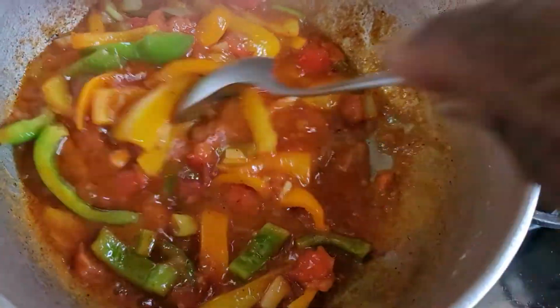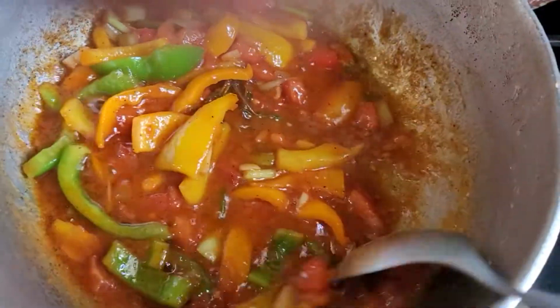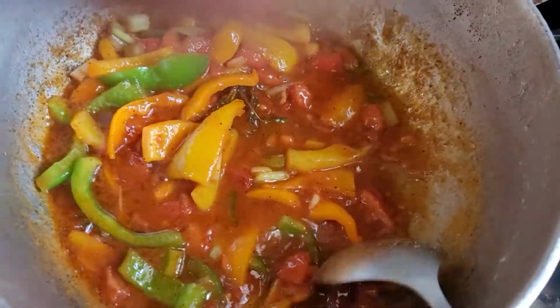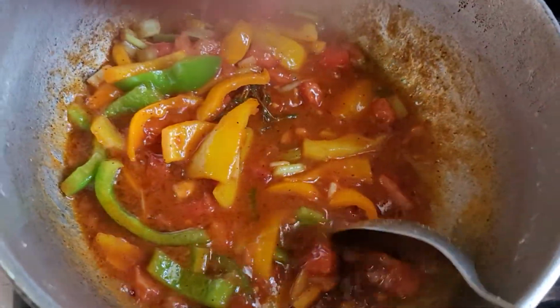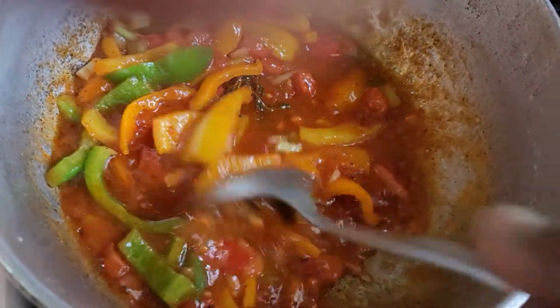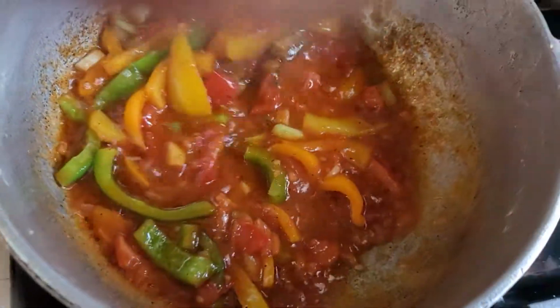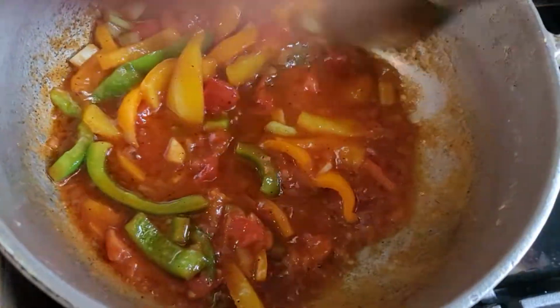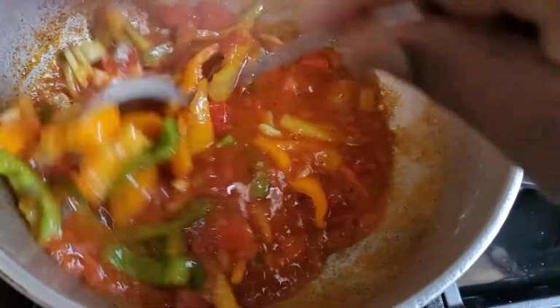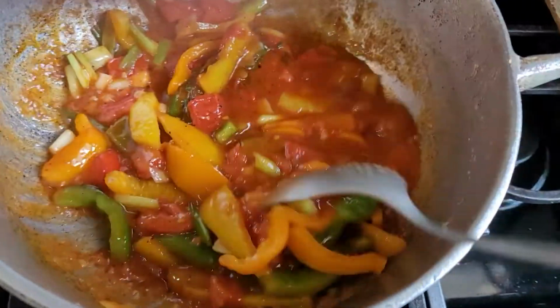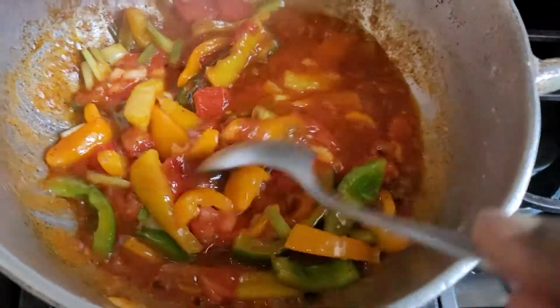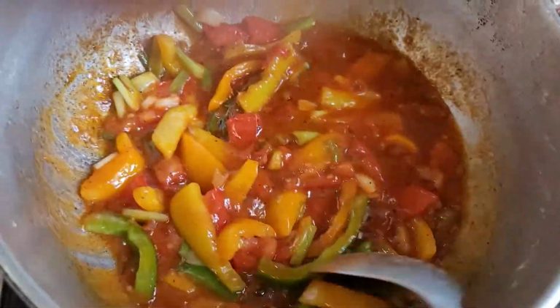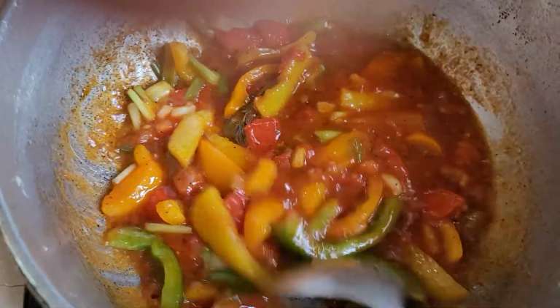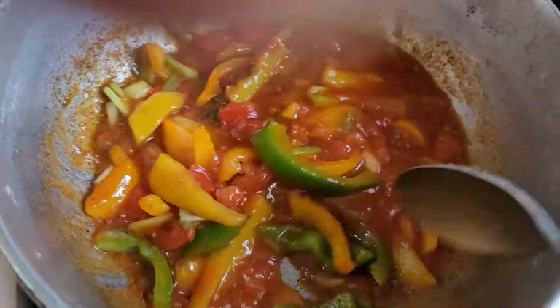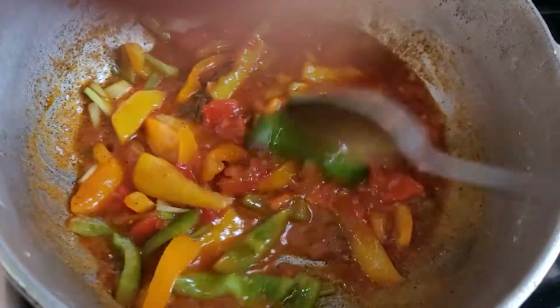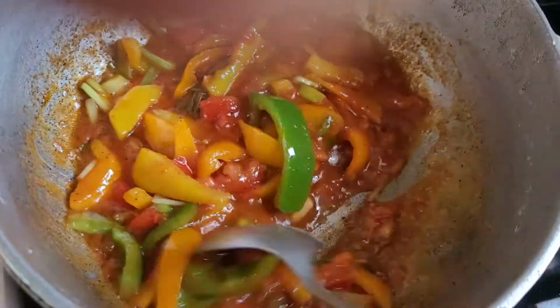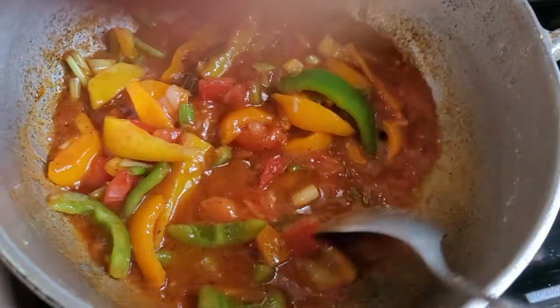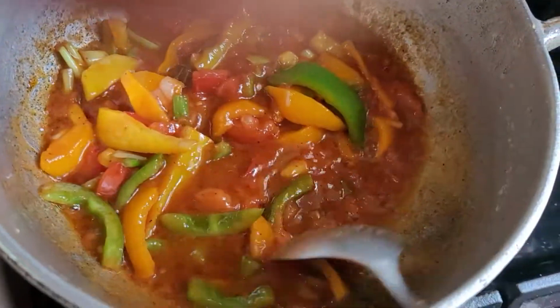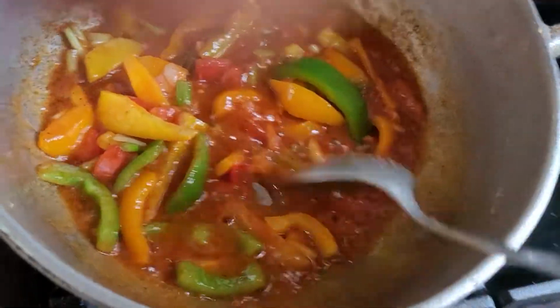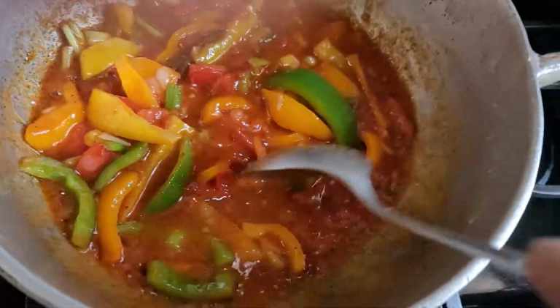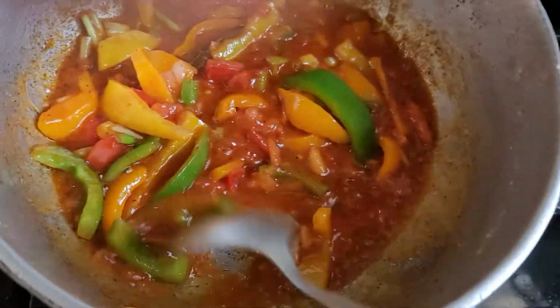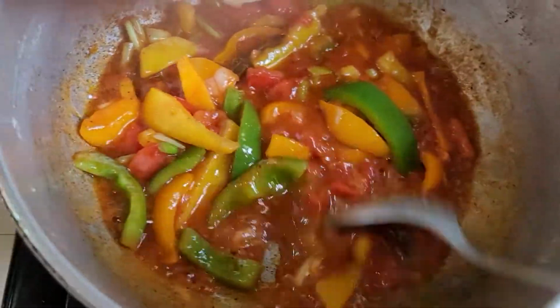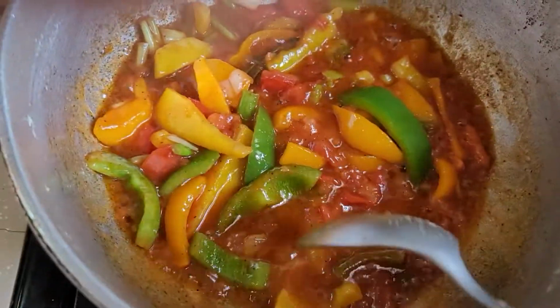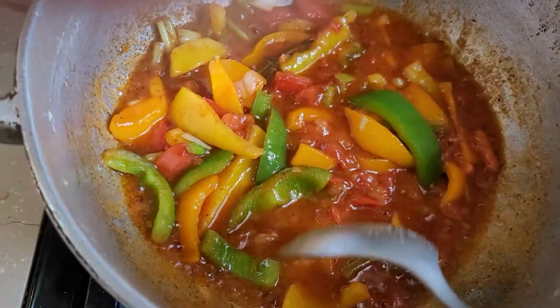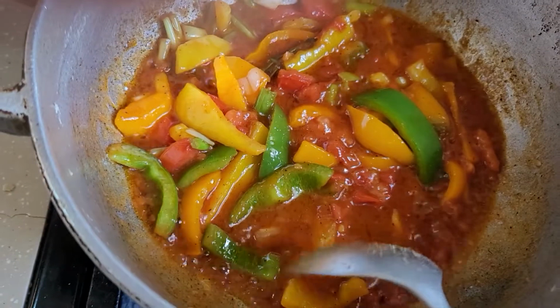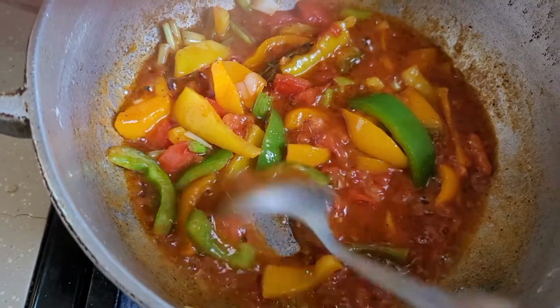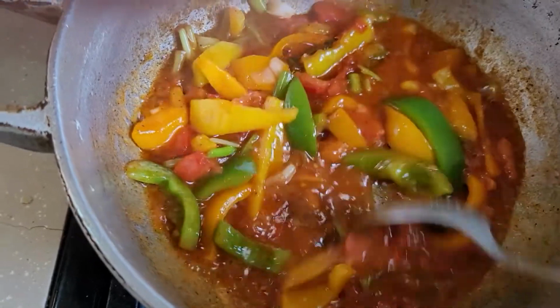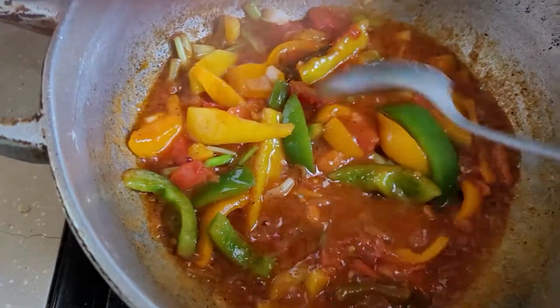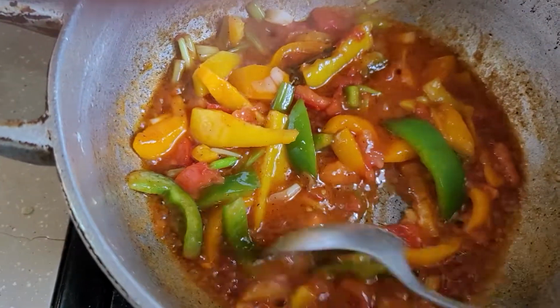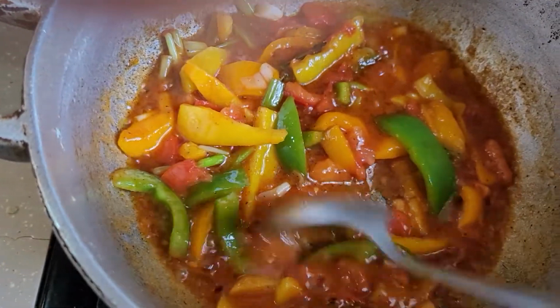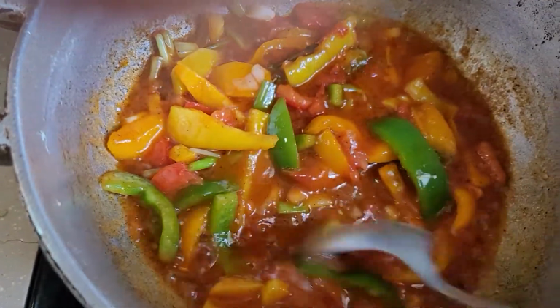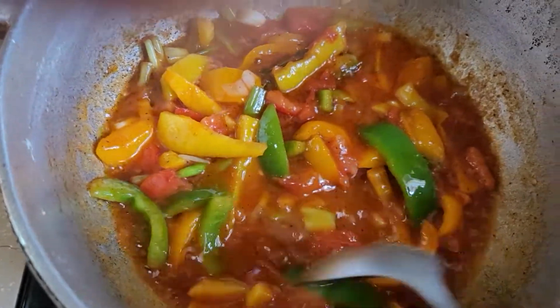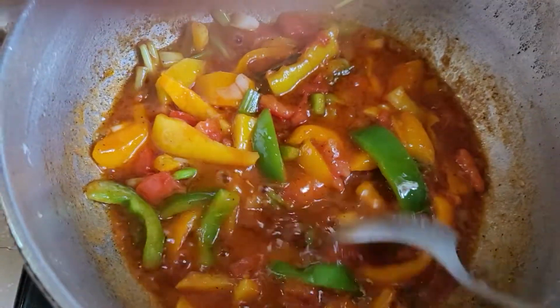Everything is going to be divulged in your tummy, so you gotta sauté this for three minutes before you add your salt fish.